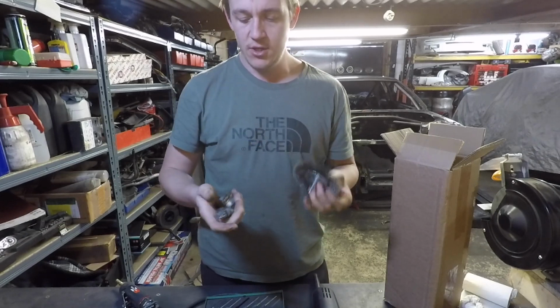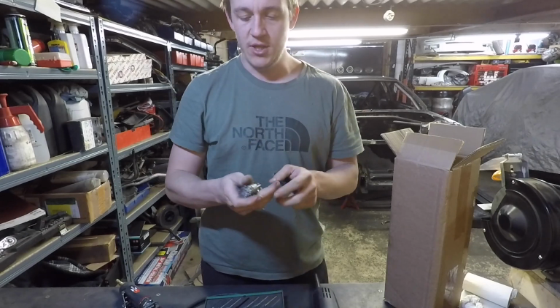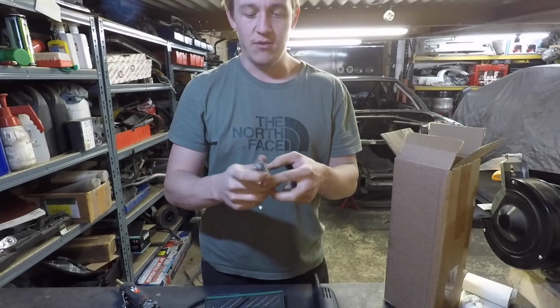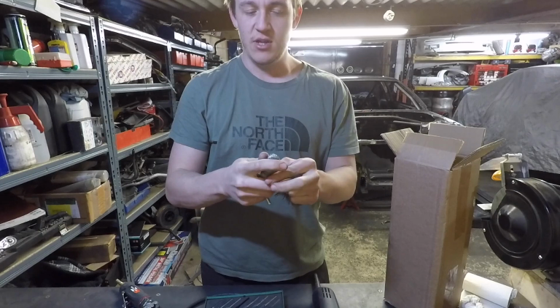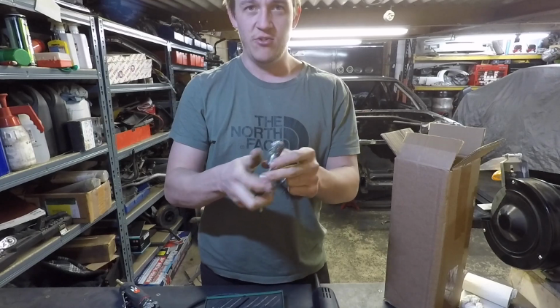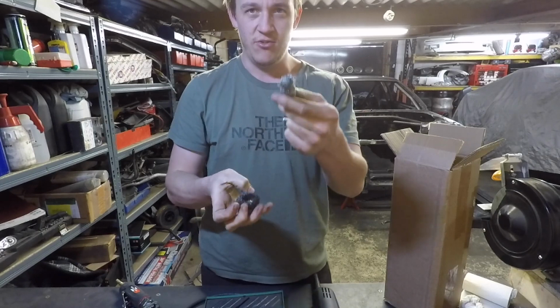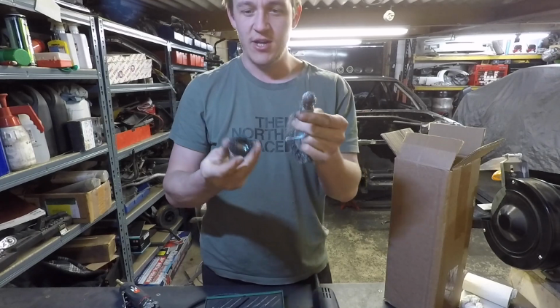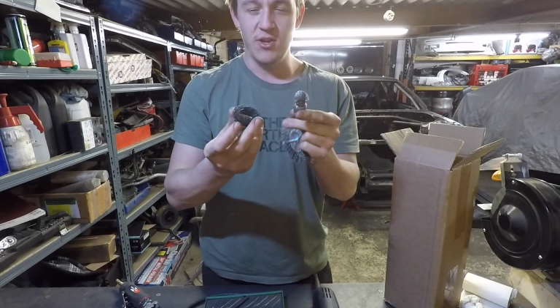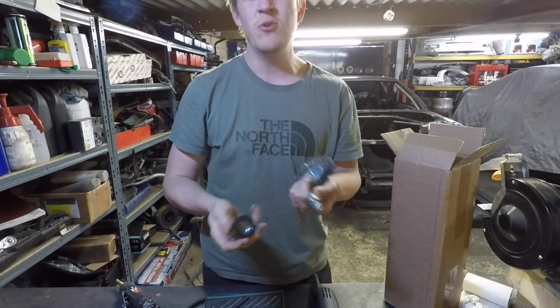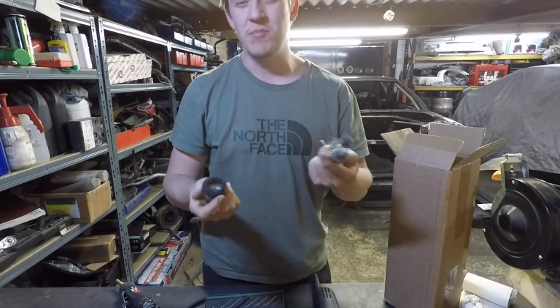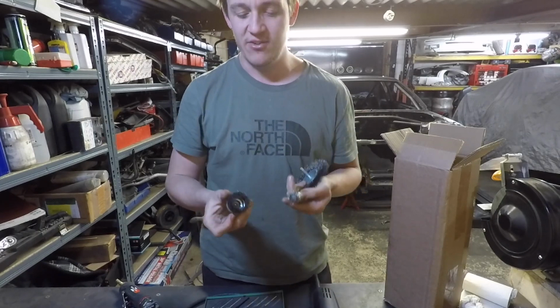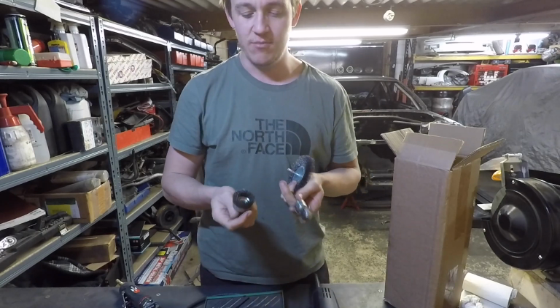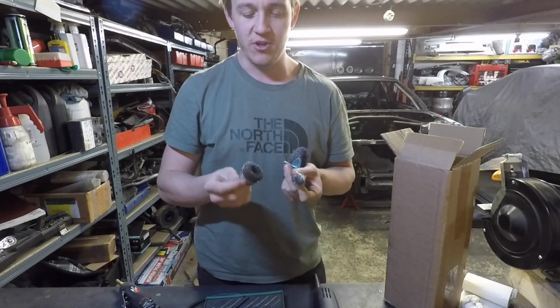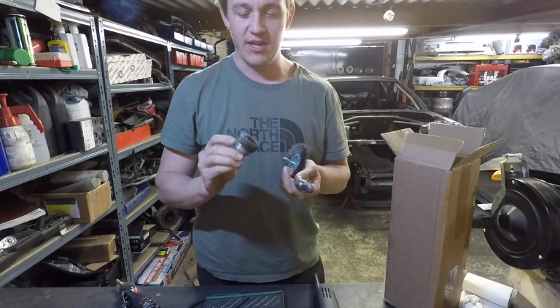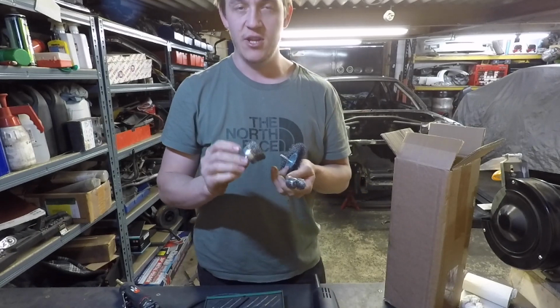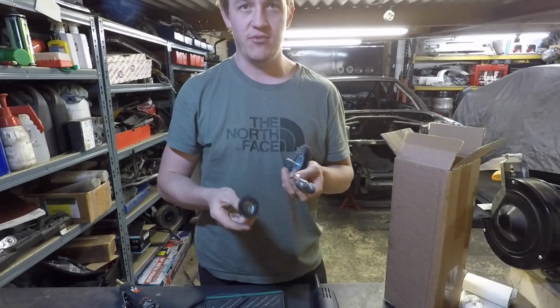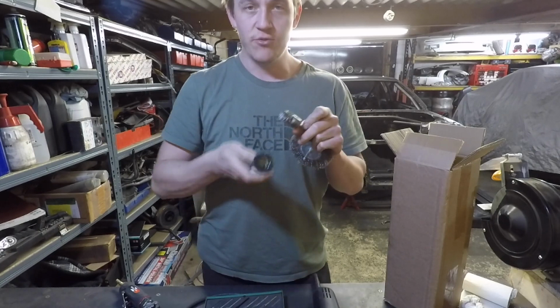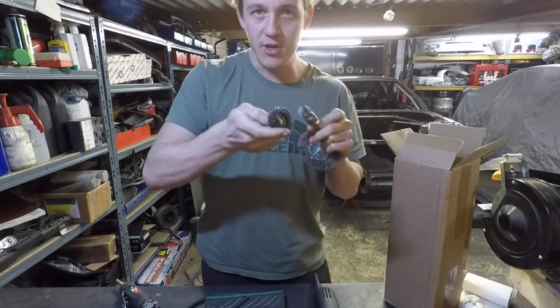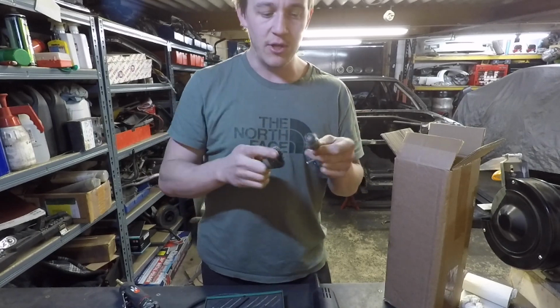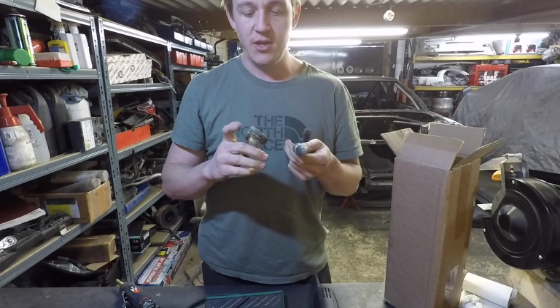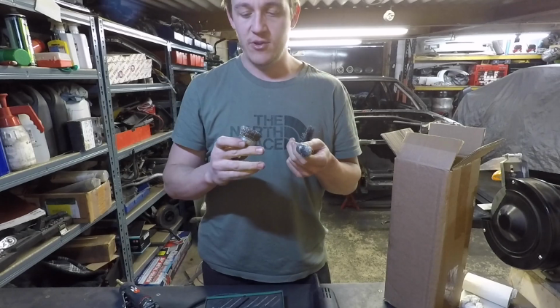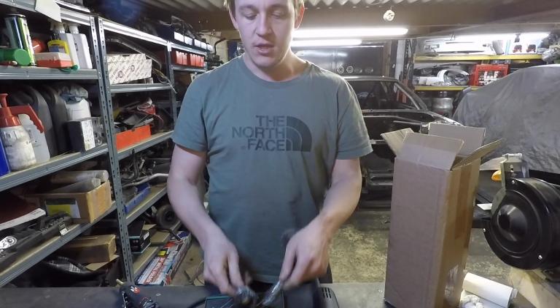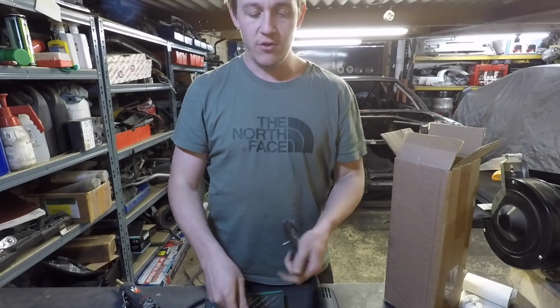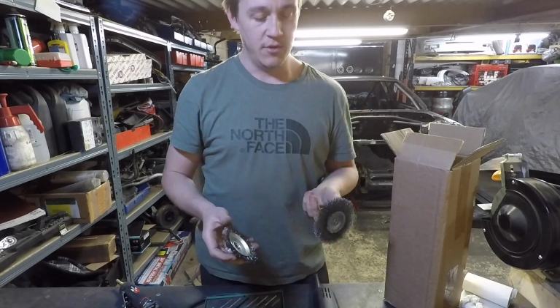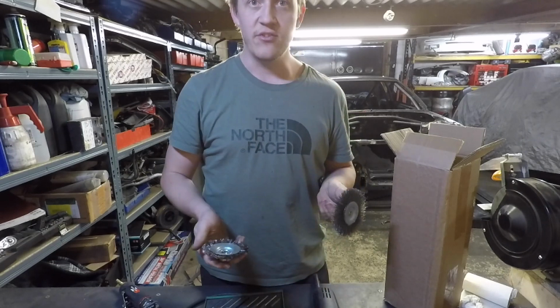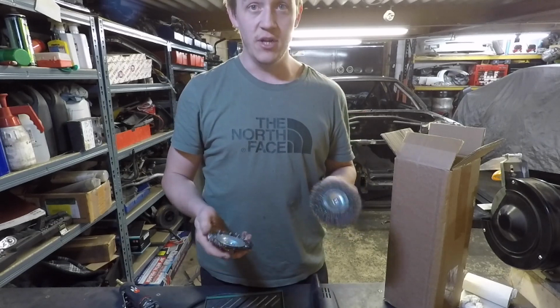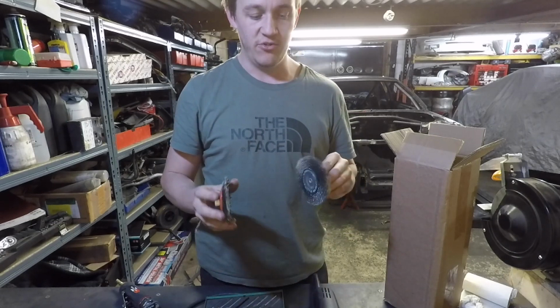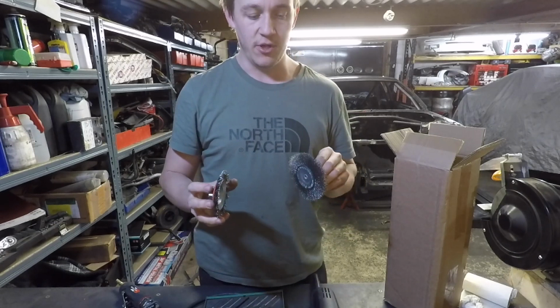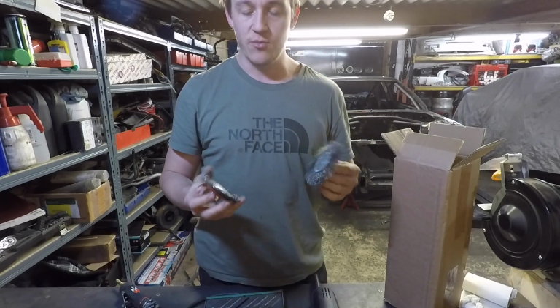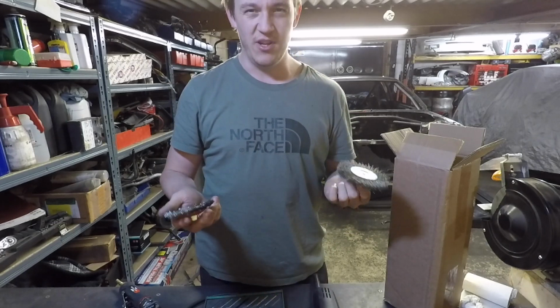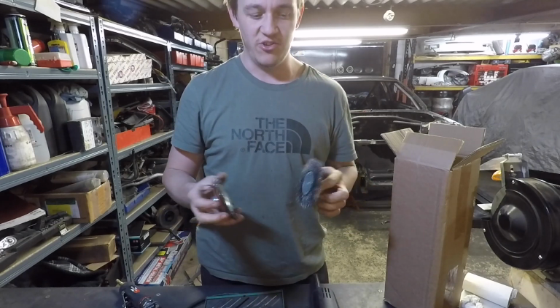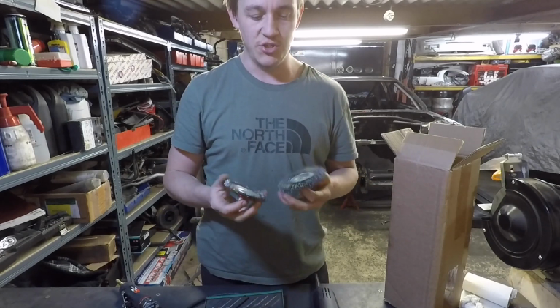There'll always be places you can't get to and you're there scraping it with a little pin or something — these are good for that. That's it really. You just got to get on with it. It's just a shit job.